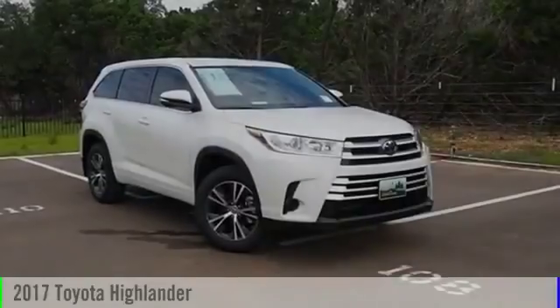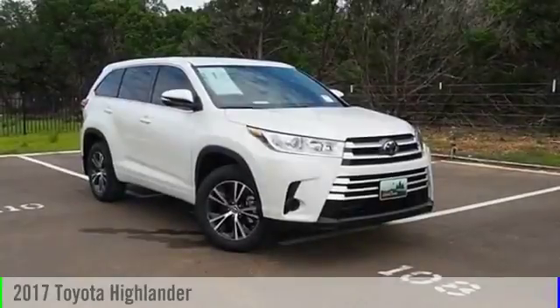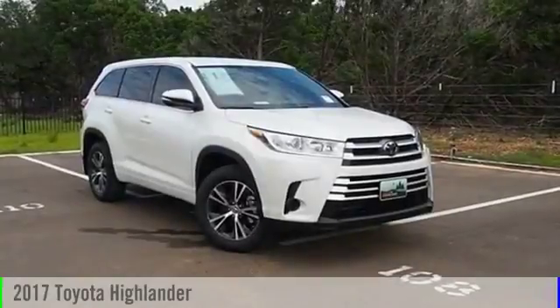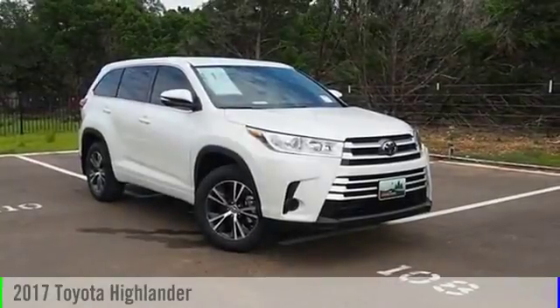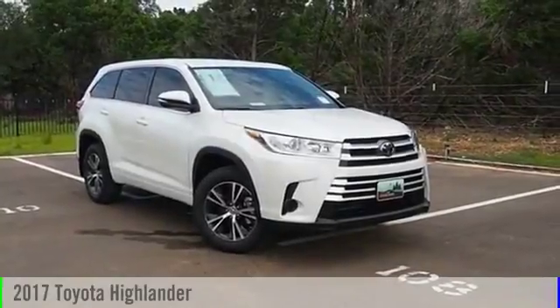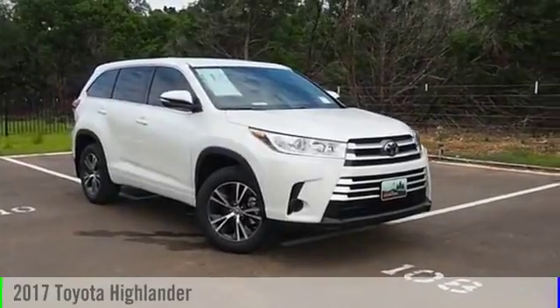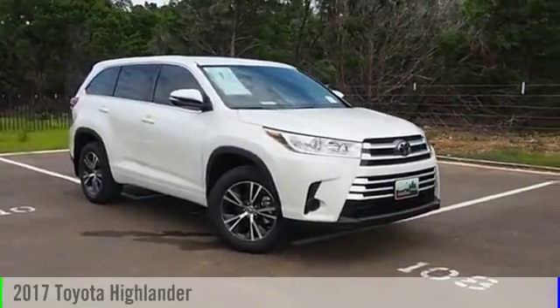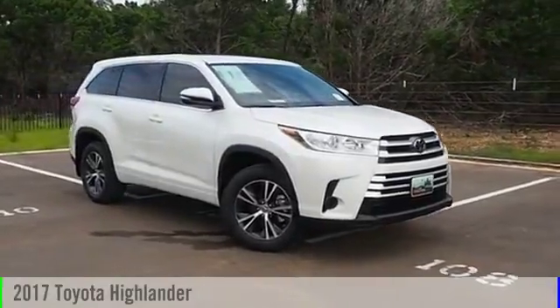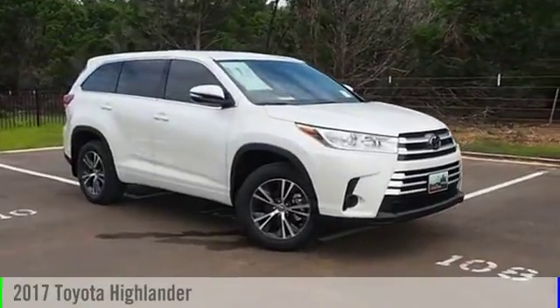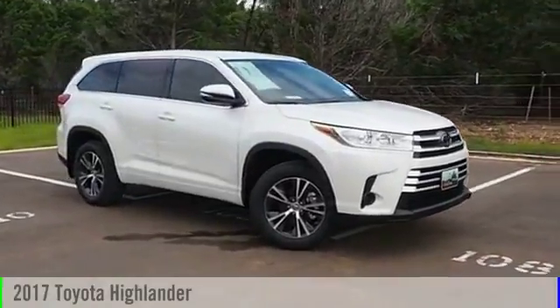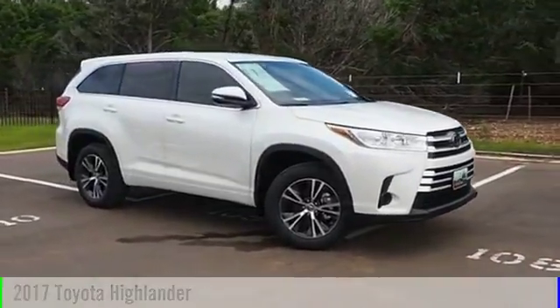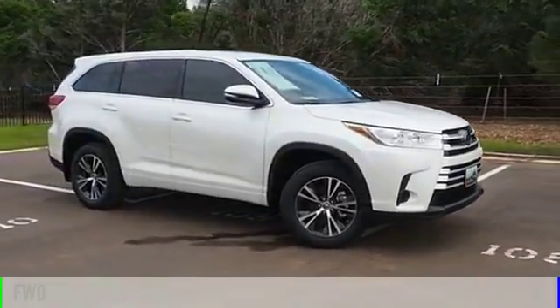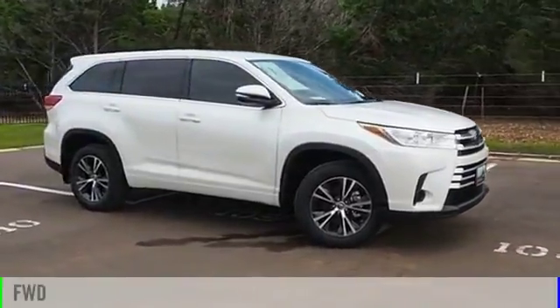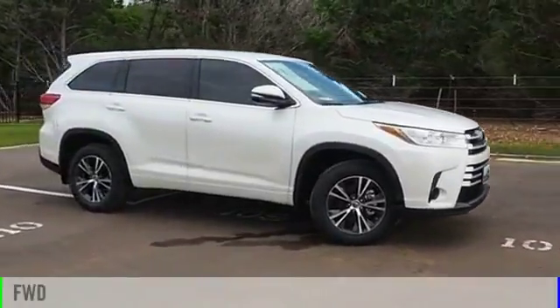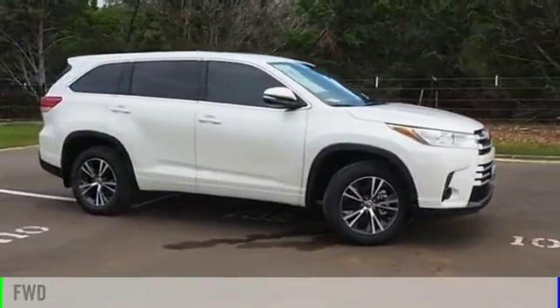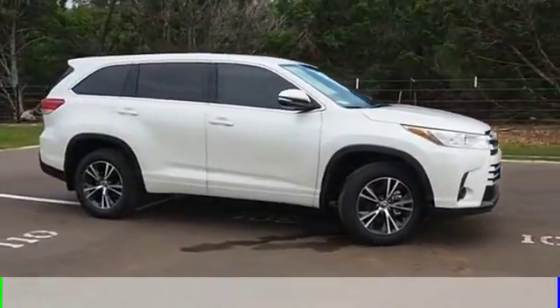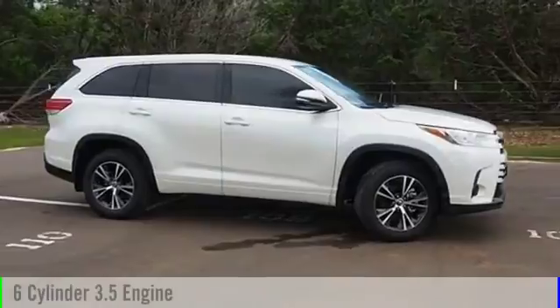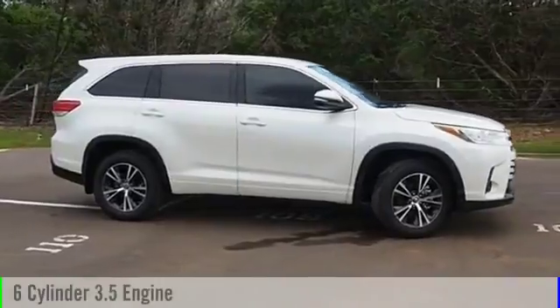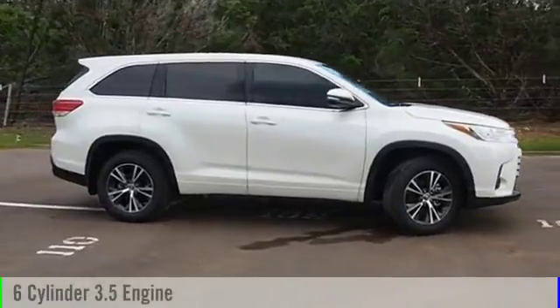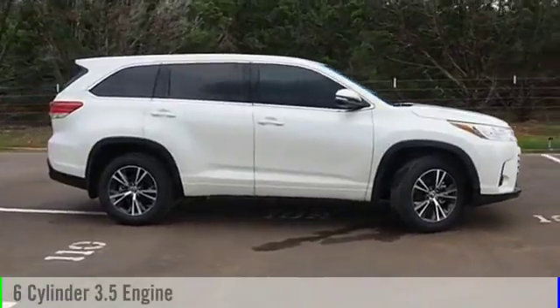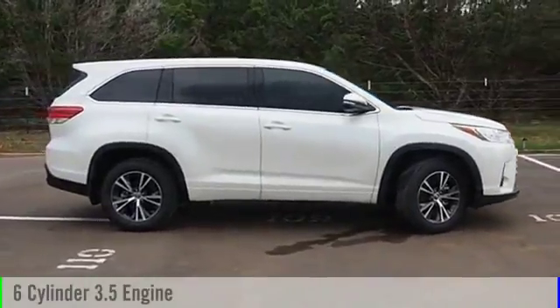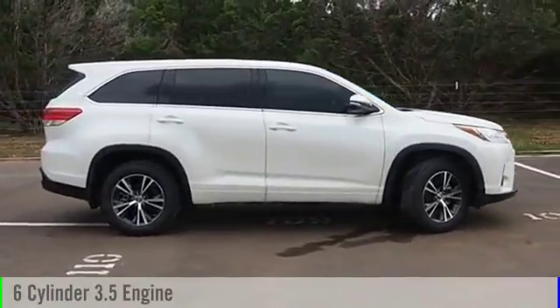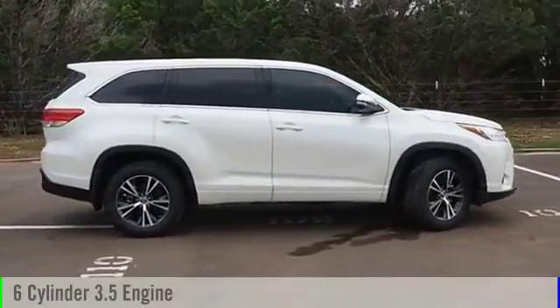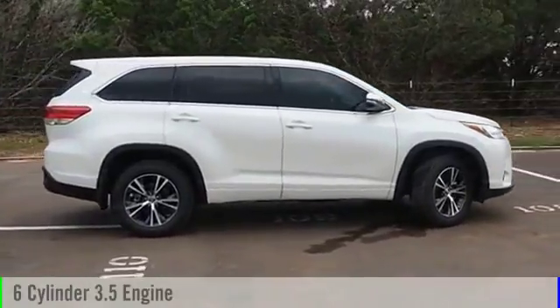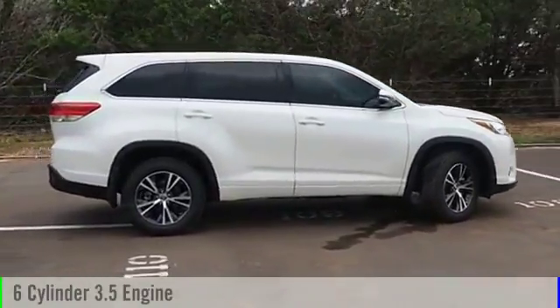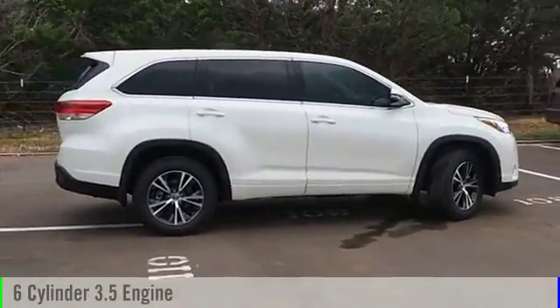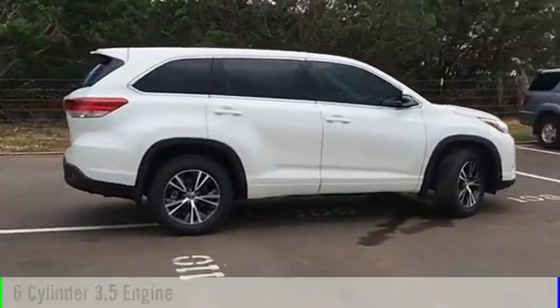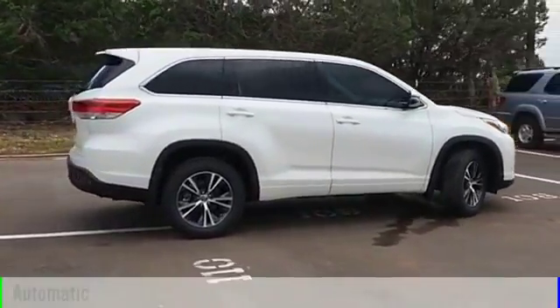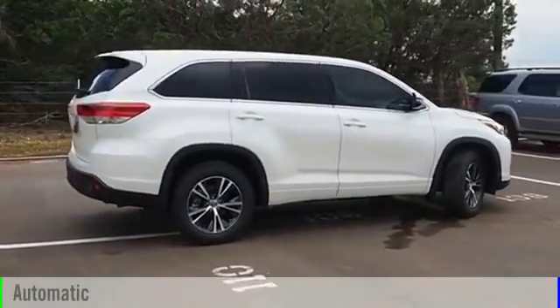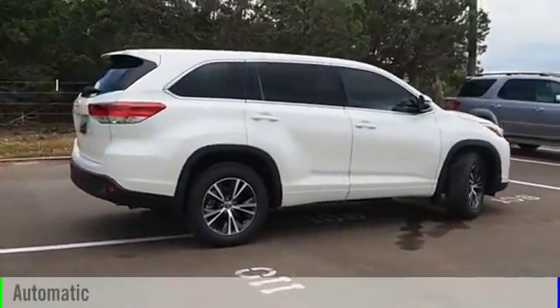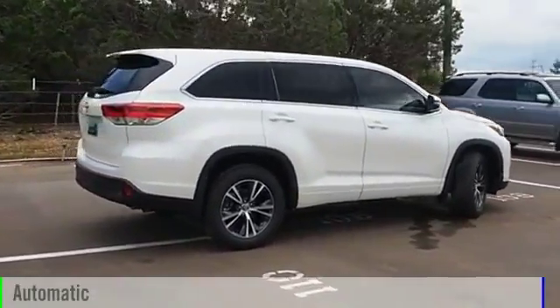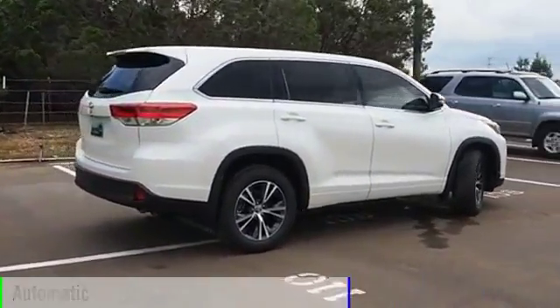2017 Highlander. This vehicle is powered by a front-wheel drive, six-cylinder, 3.5-liter engine, and comes with an automatic transmission.